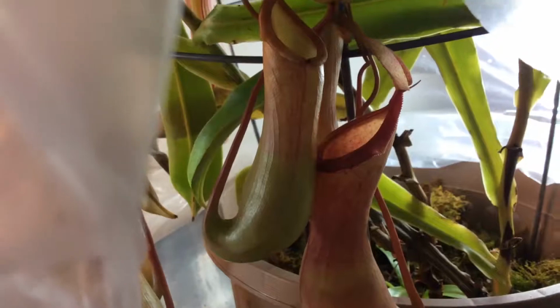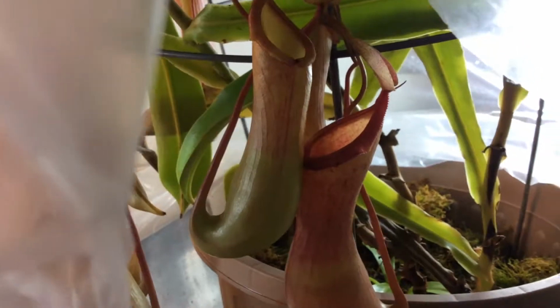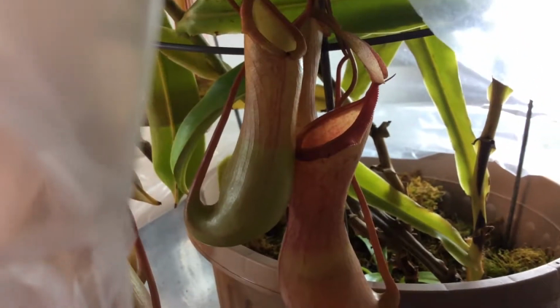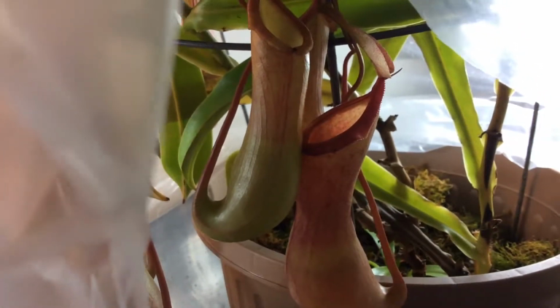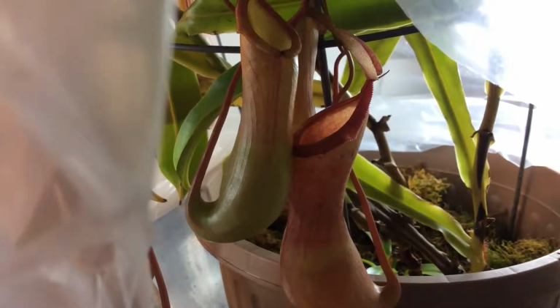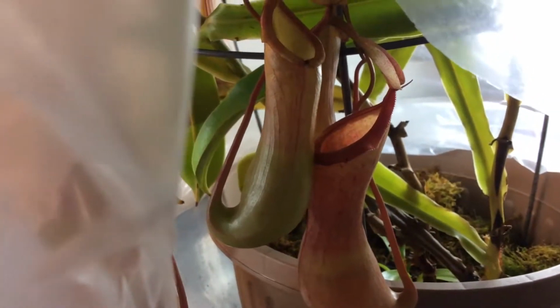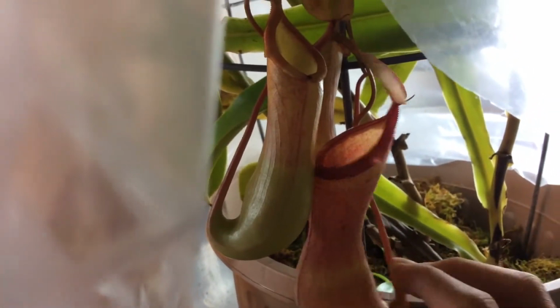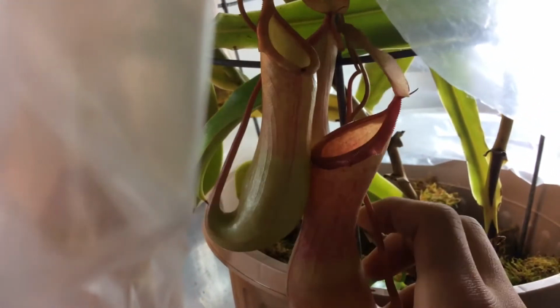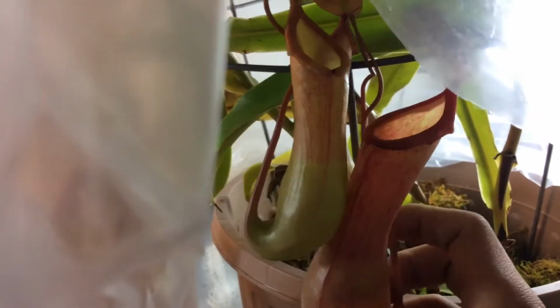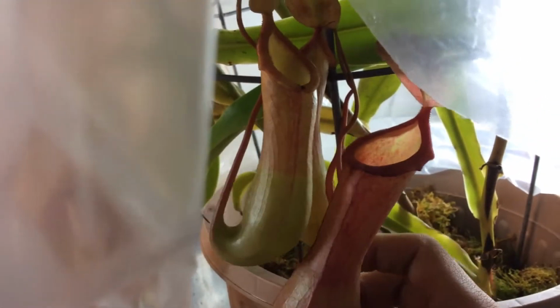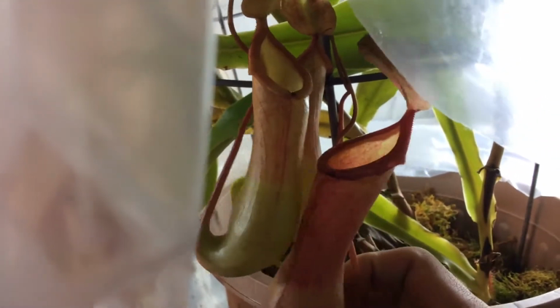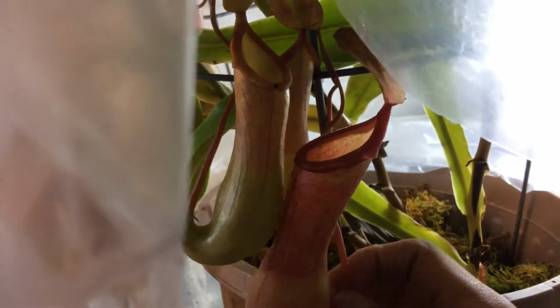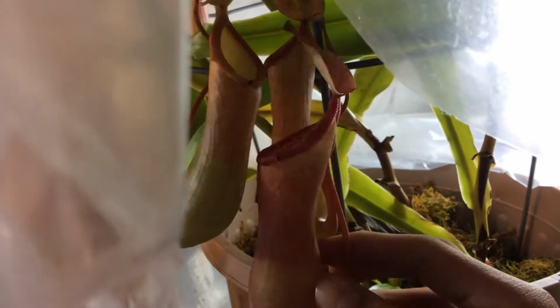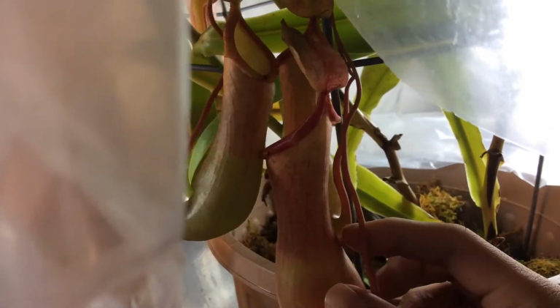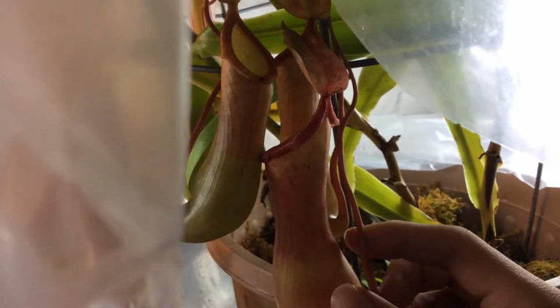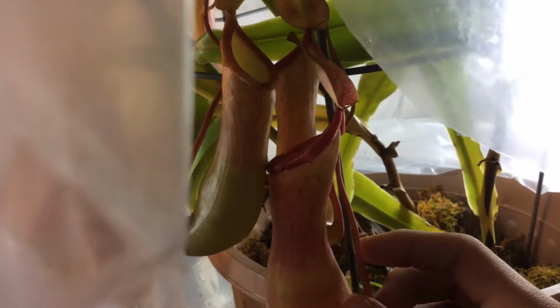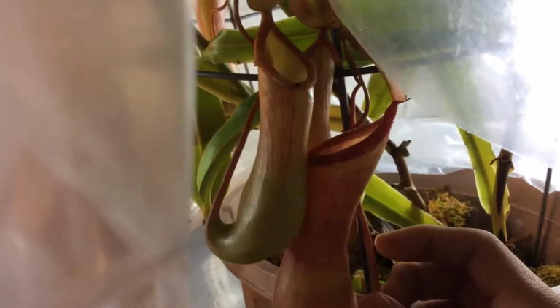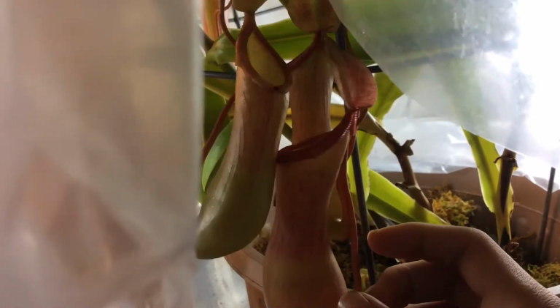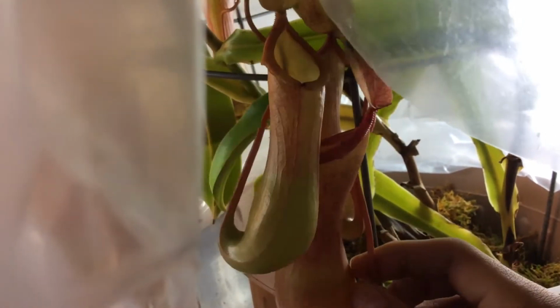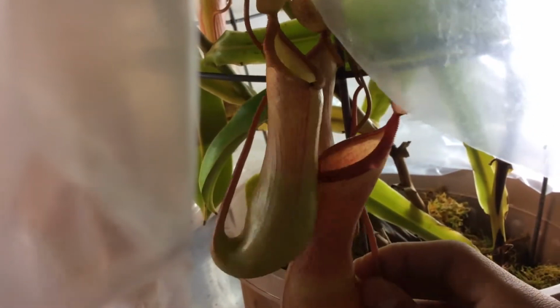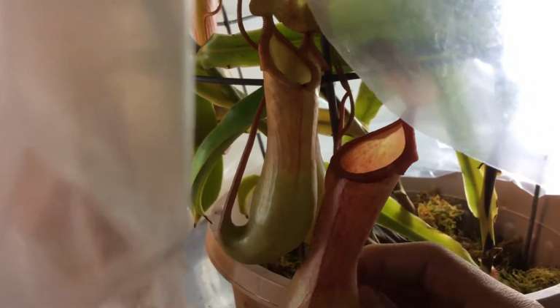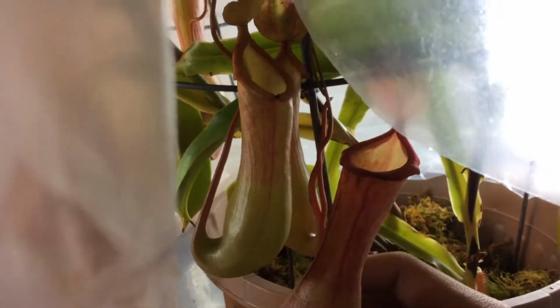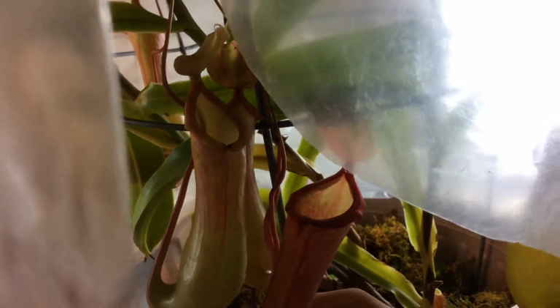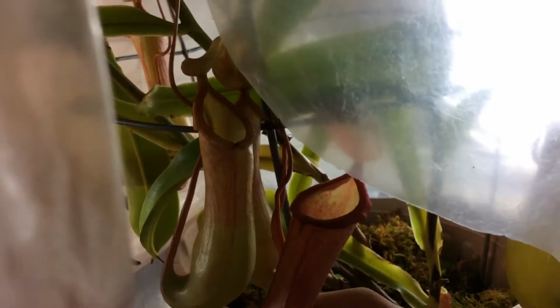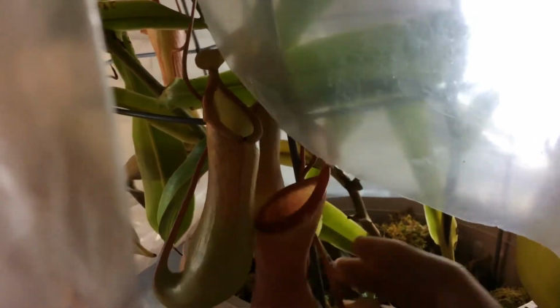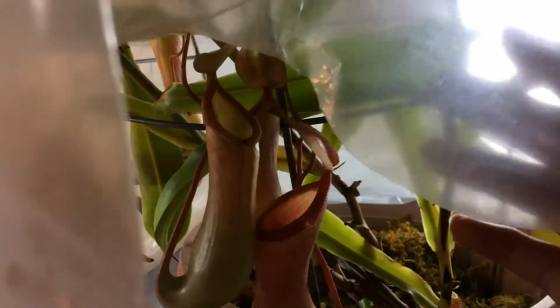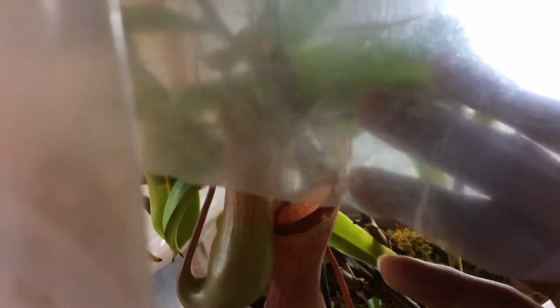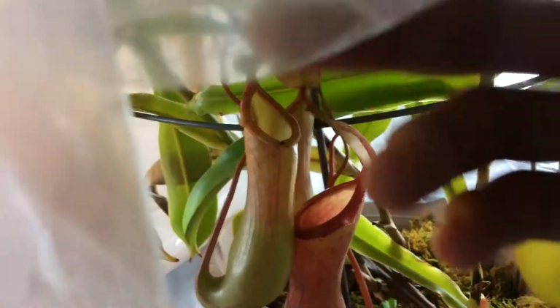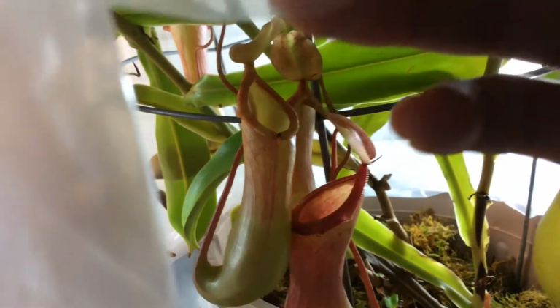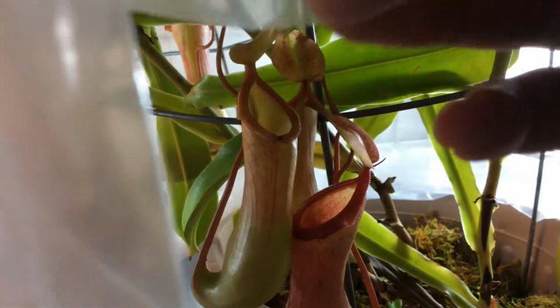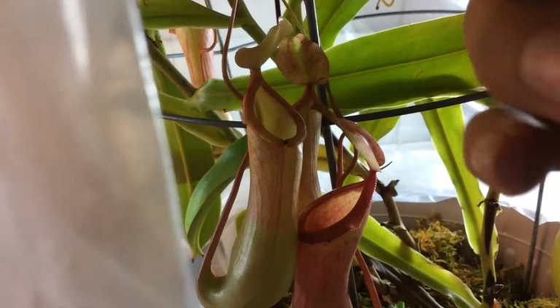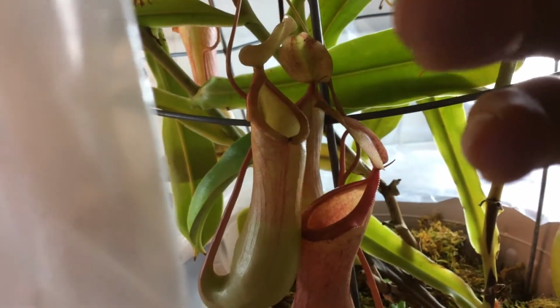In this video, I'll be talking about everything you need to take care of your usual Highland Nepenthes species. This species in particular here is Nepenthes ventrata — a vigorous hybrid.